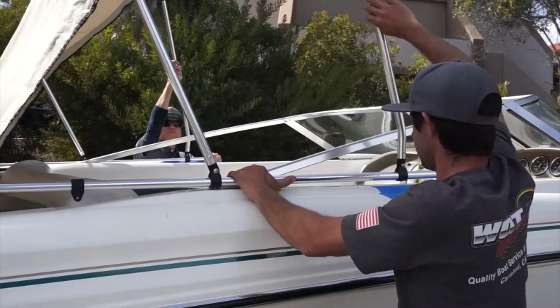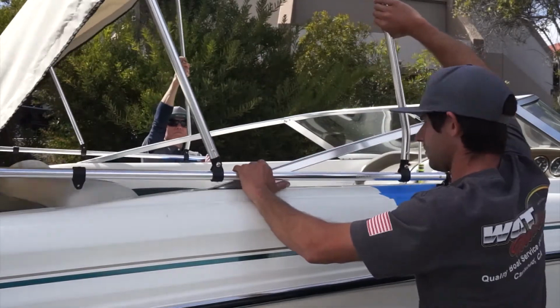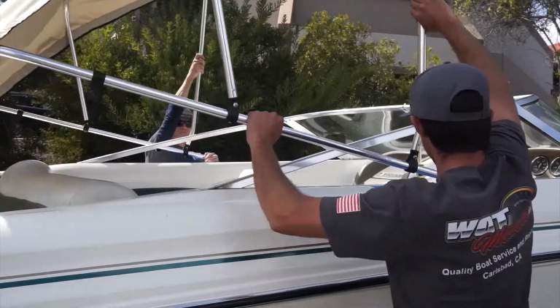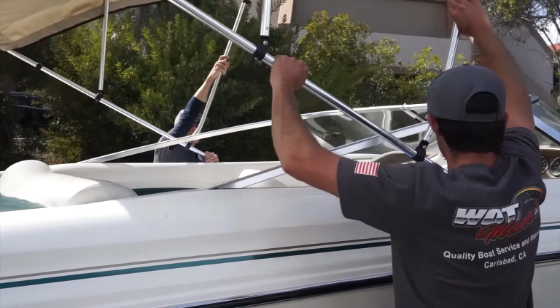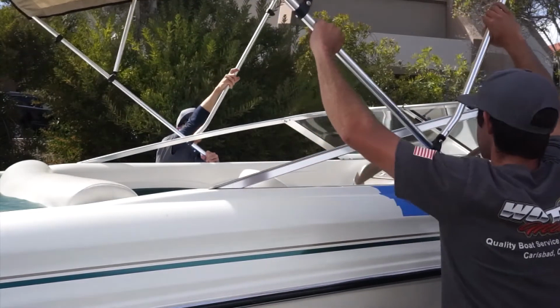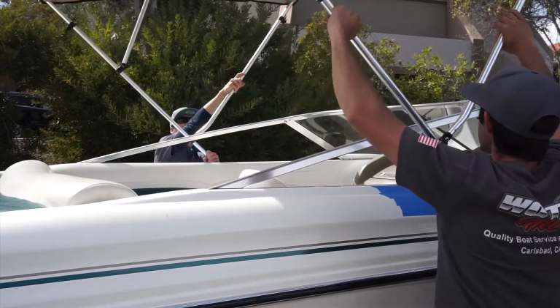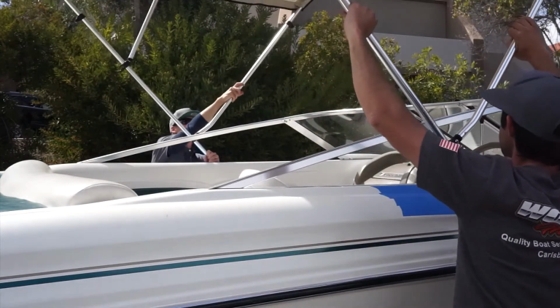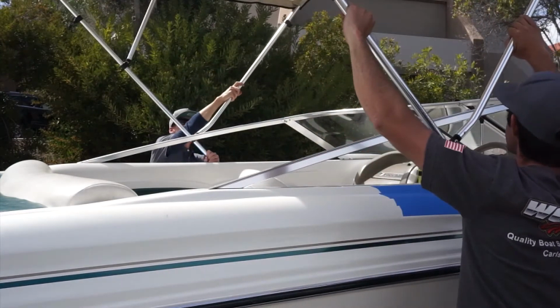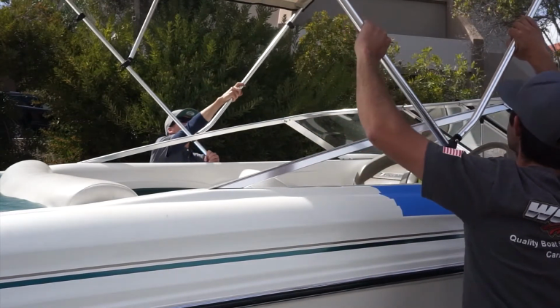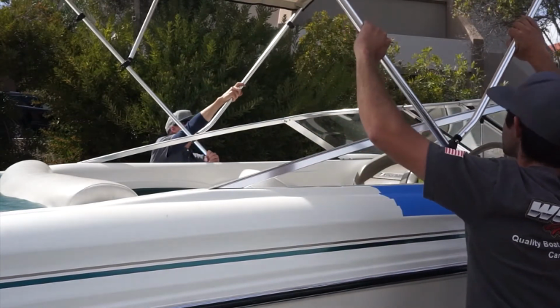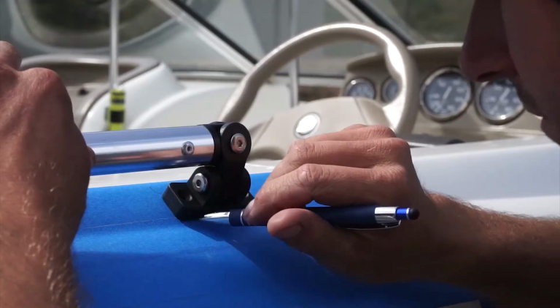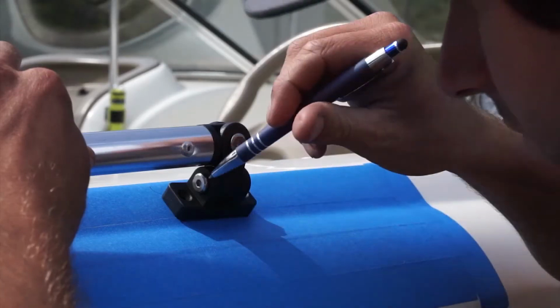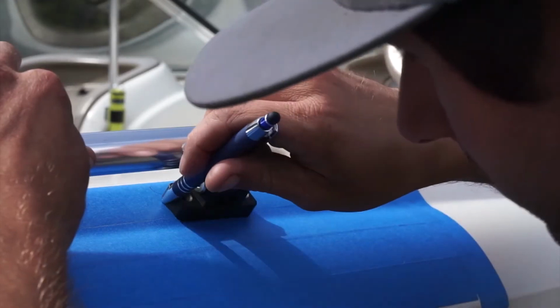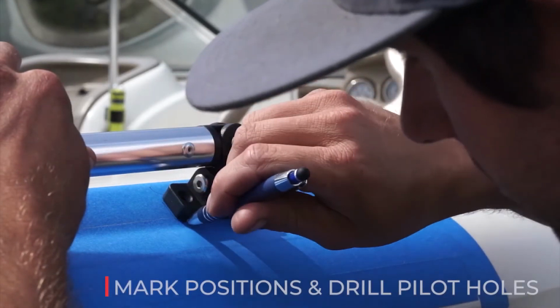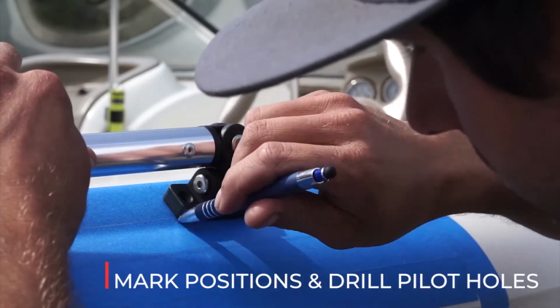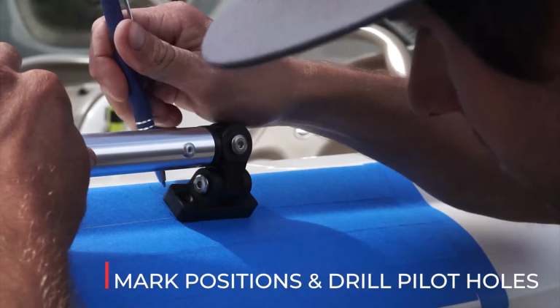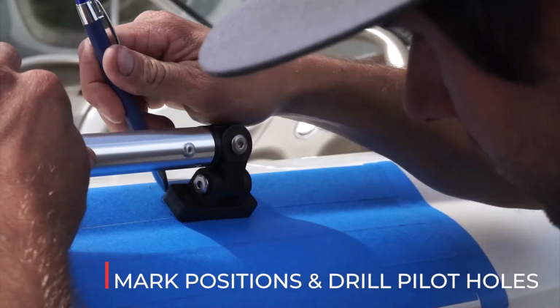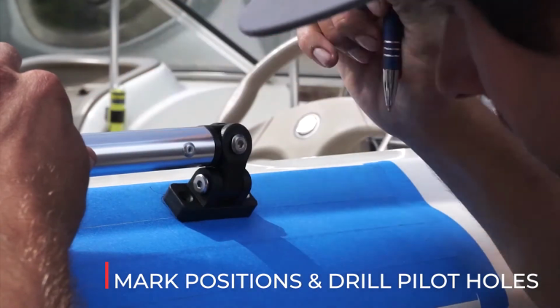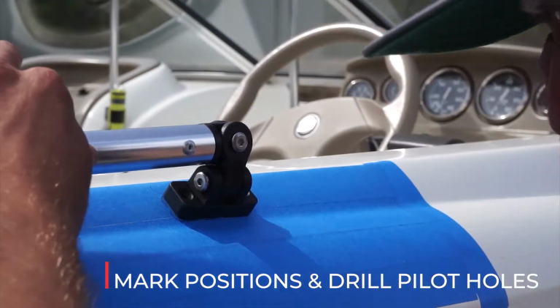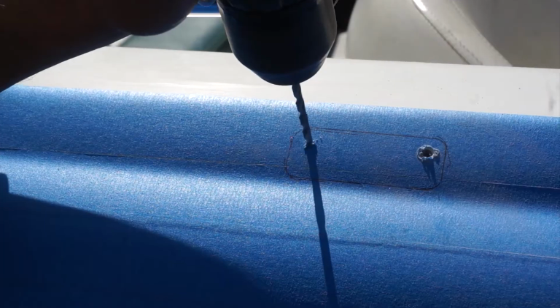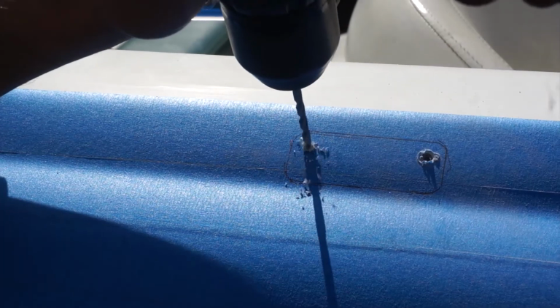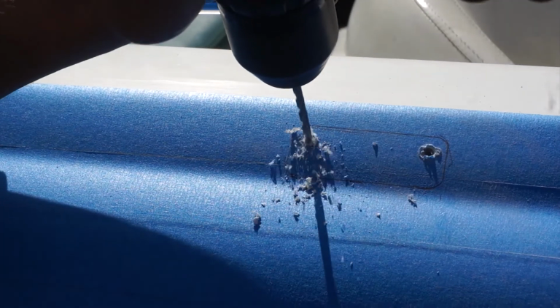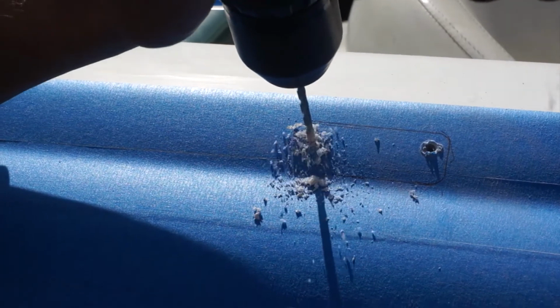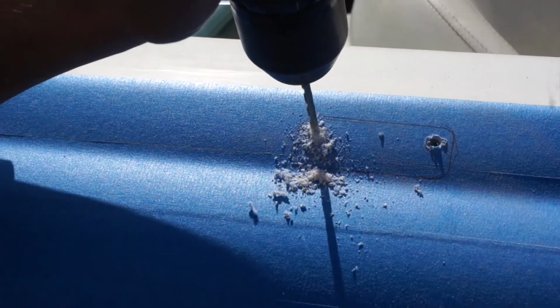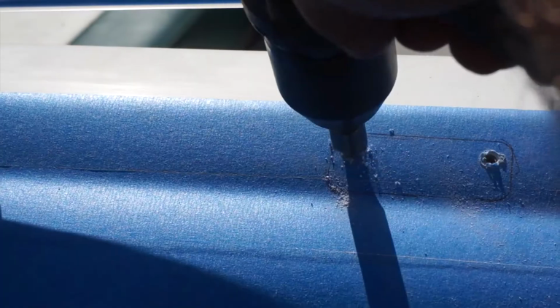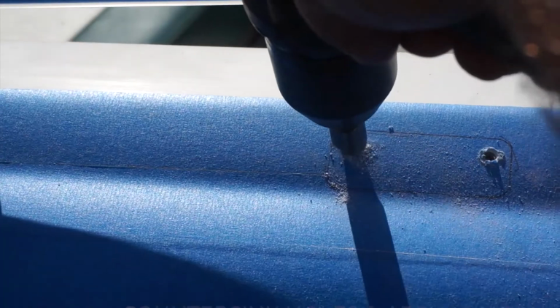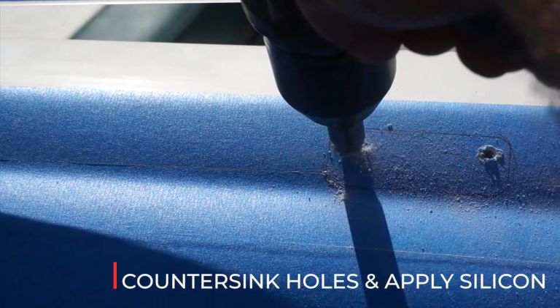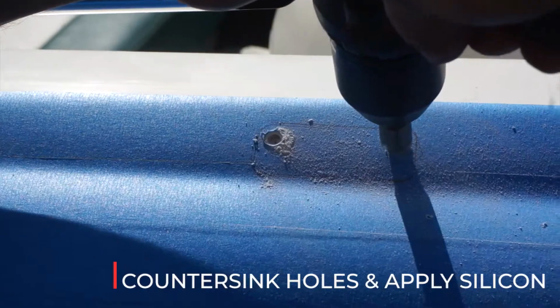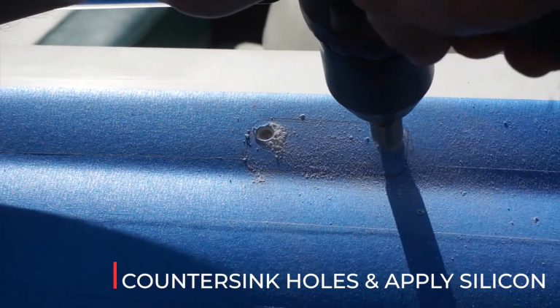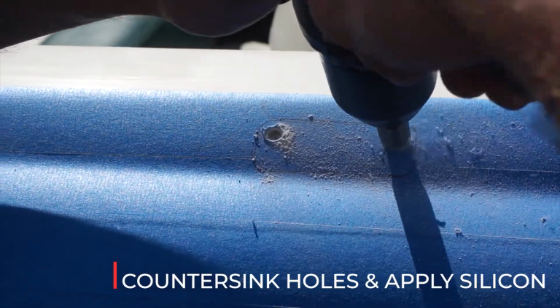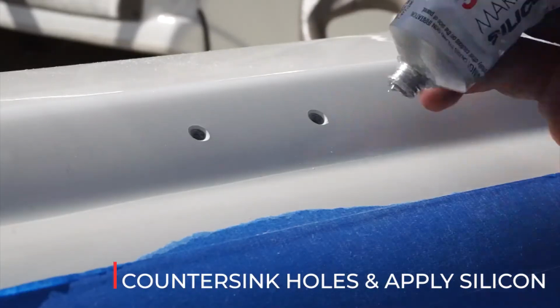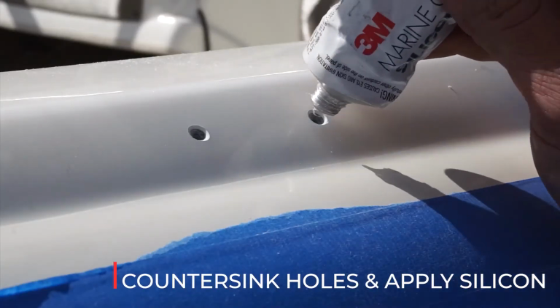Position the frame in the mounting area. Open the frame and confirm the position and coverage are correct. Mark the mounting points of the swivels. Drill pilot holes for the screws, counter-sinking the holes to prevent the fiberglass from splintering. Apply silicone to the holes to ensure a watertight fit.